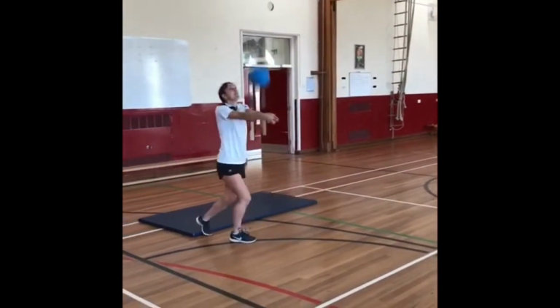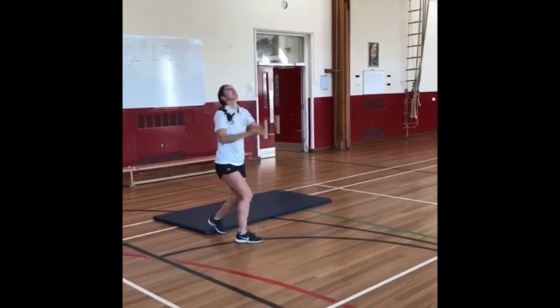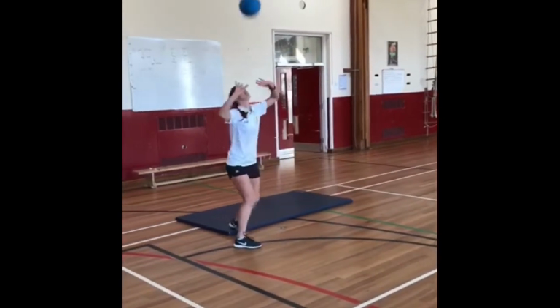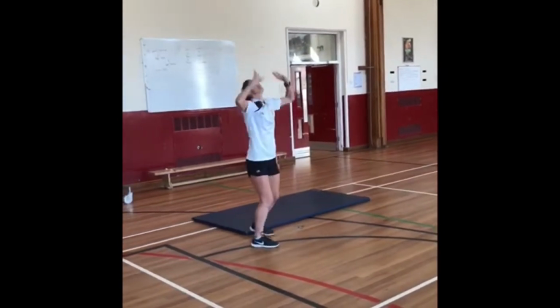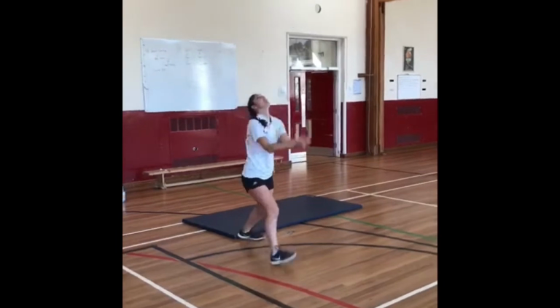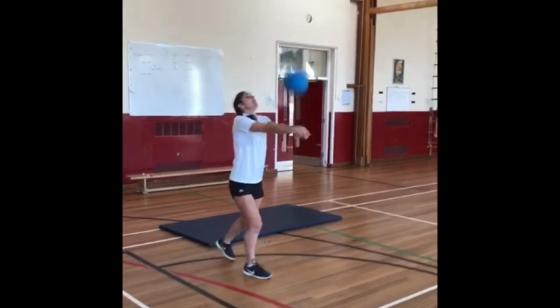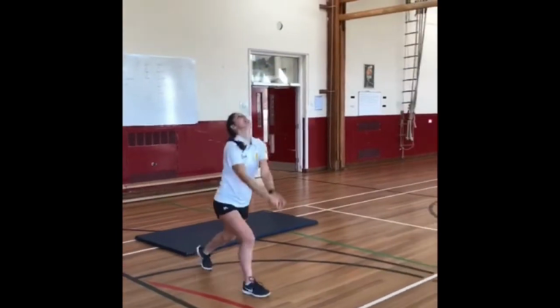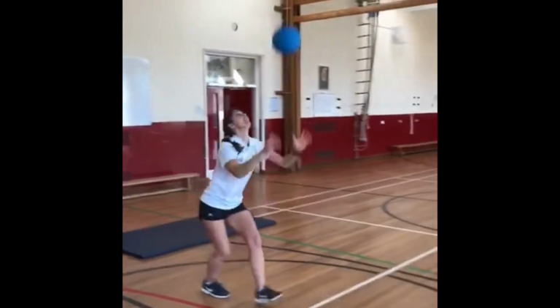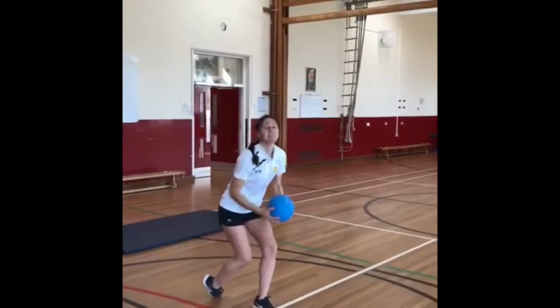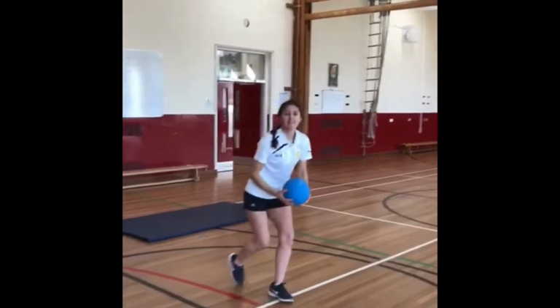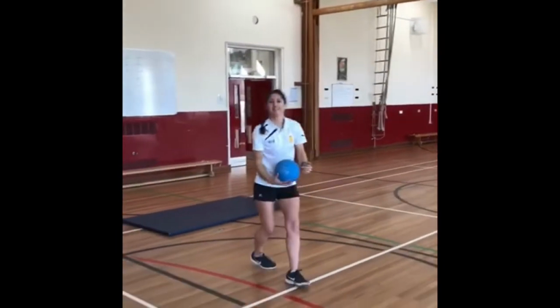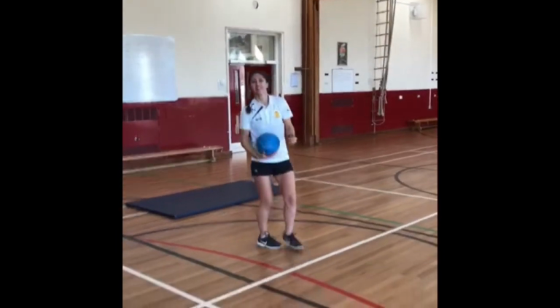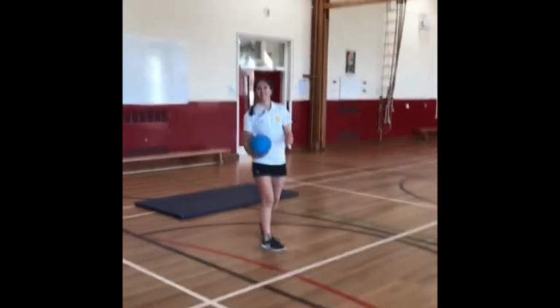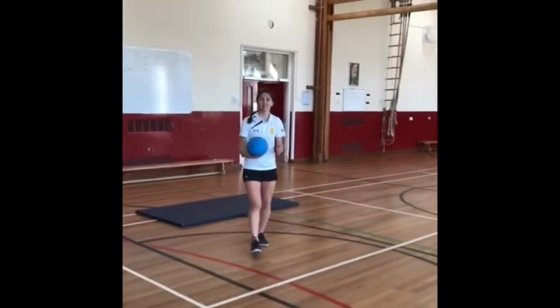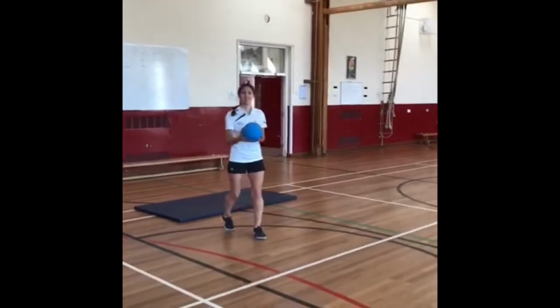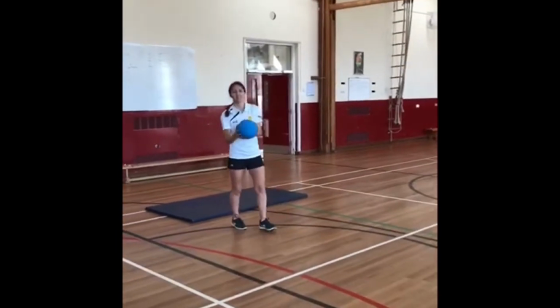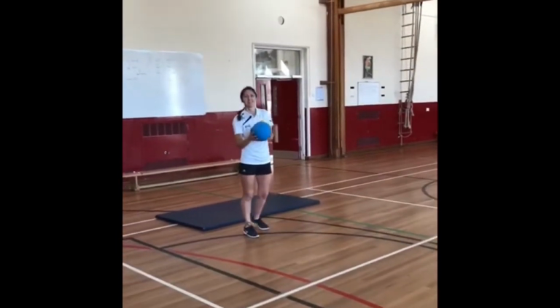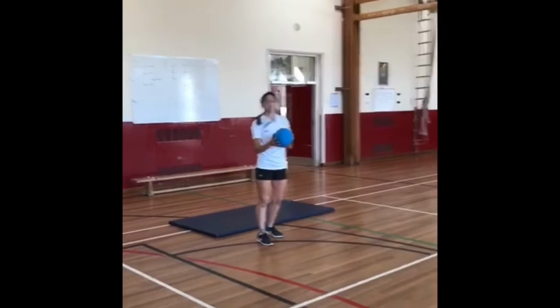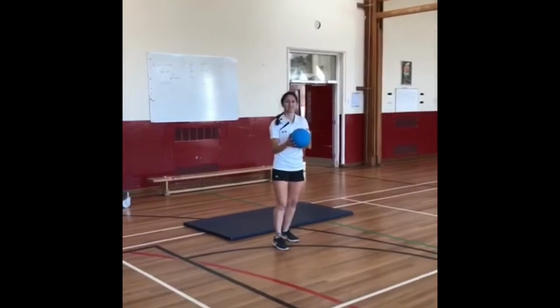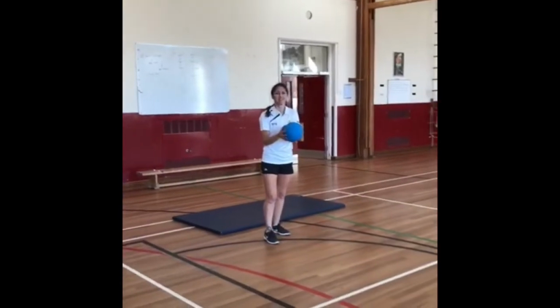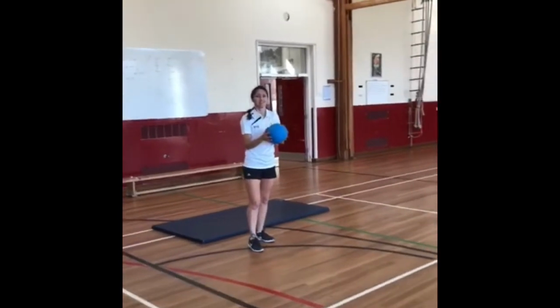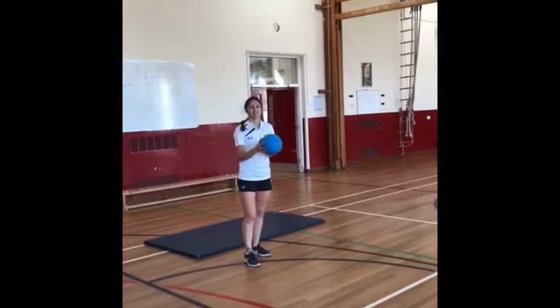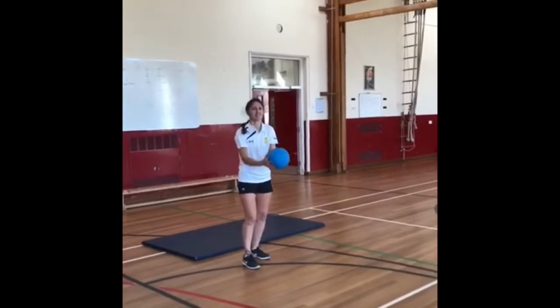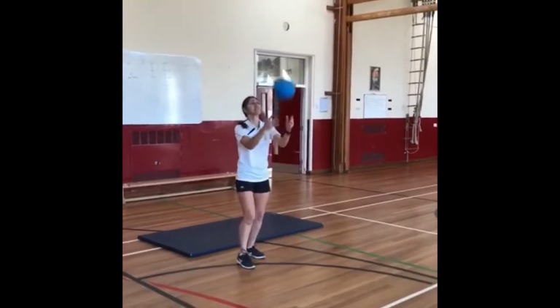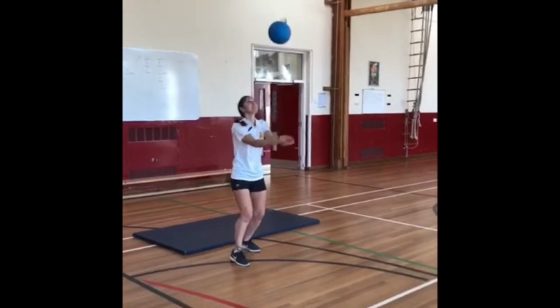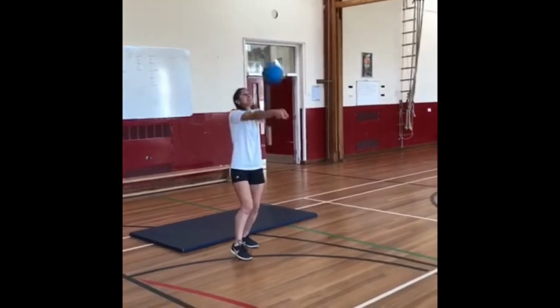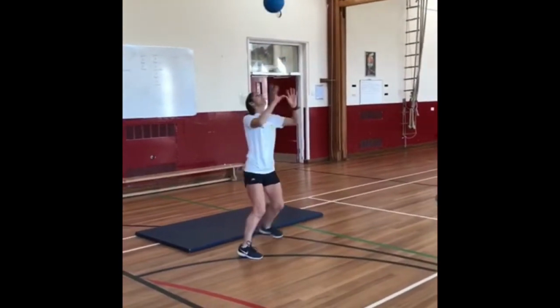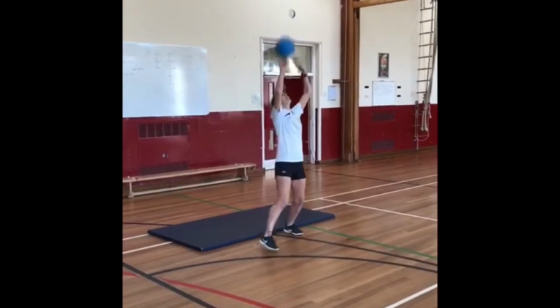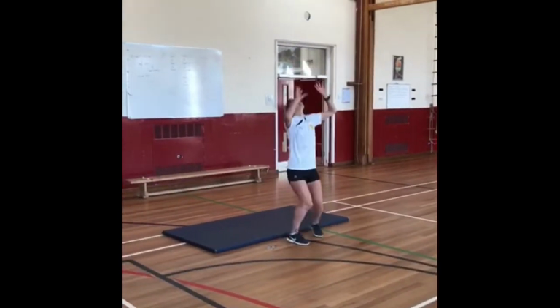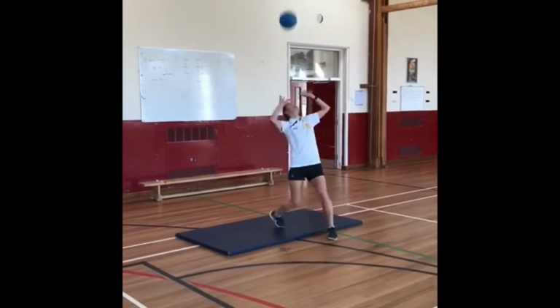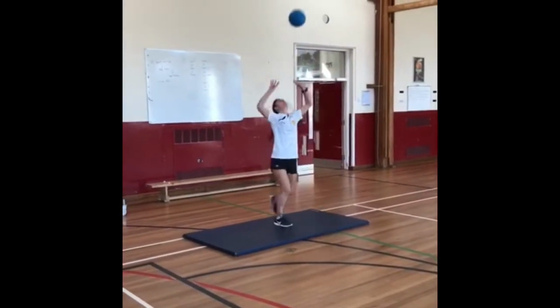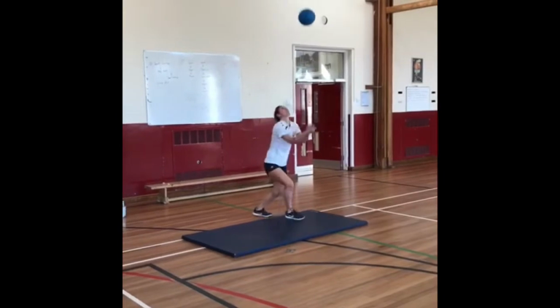When you're self-isolating in a remote place — maybe the beach, maybe alone in your garden — if you've got a ball, try to practice your volleyball skills. Mrs White is showing you how to do a dig followed by a set.